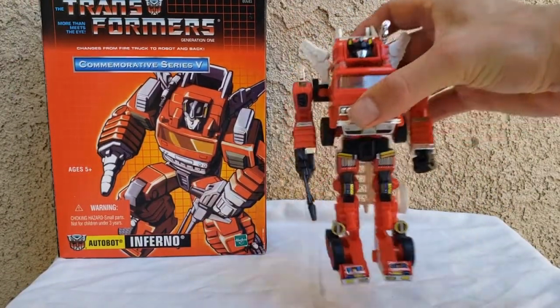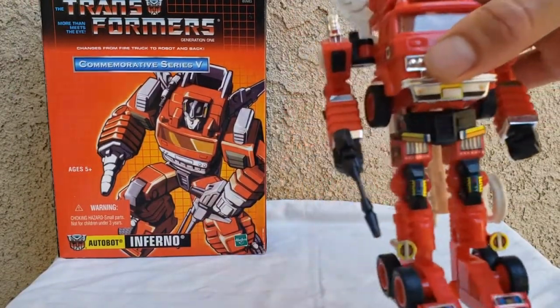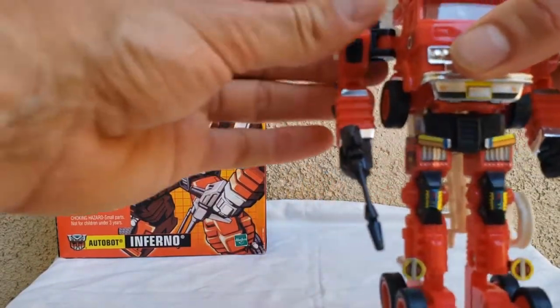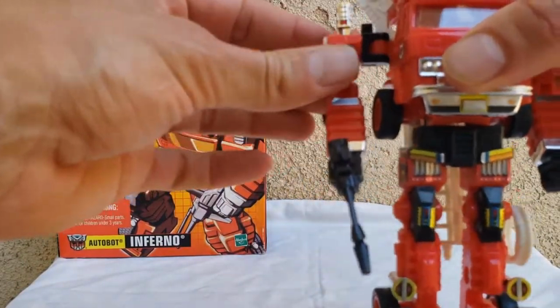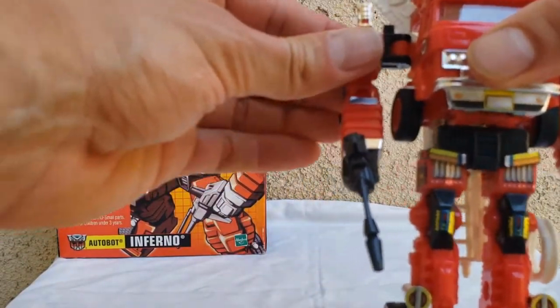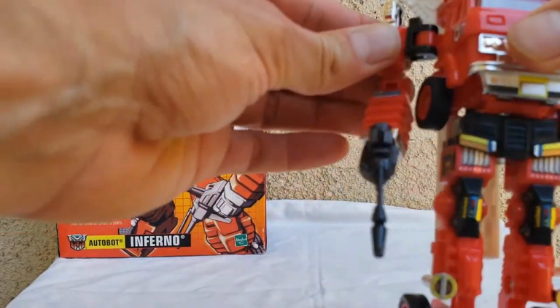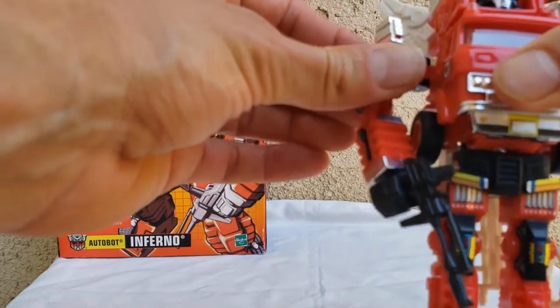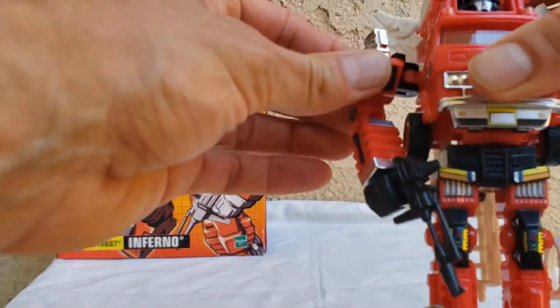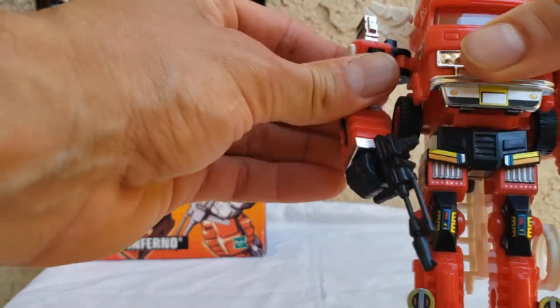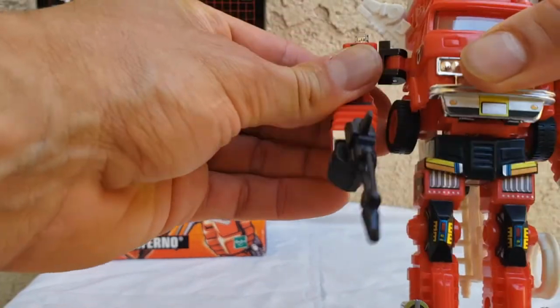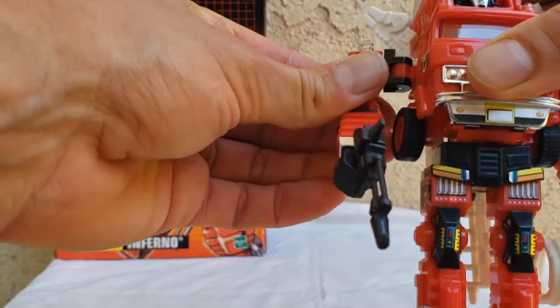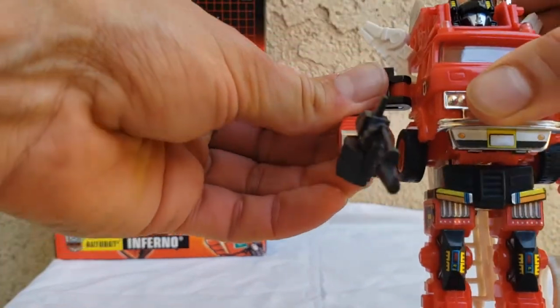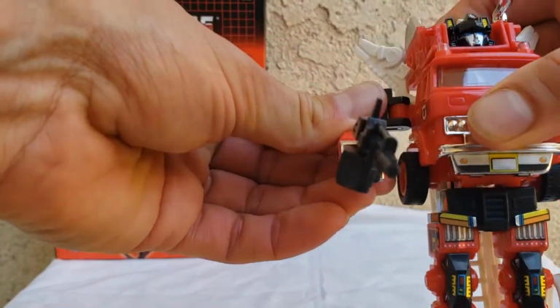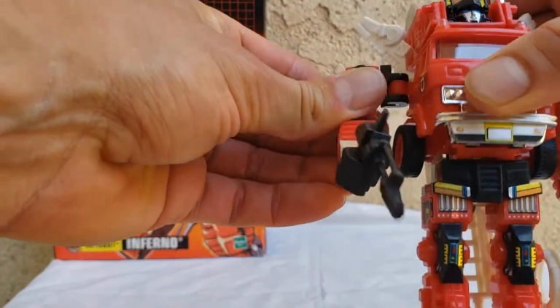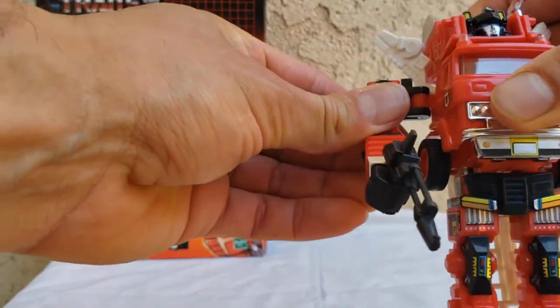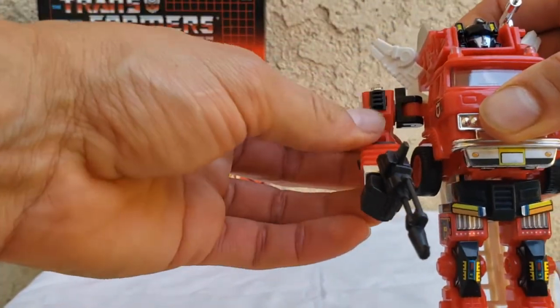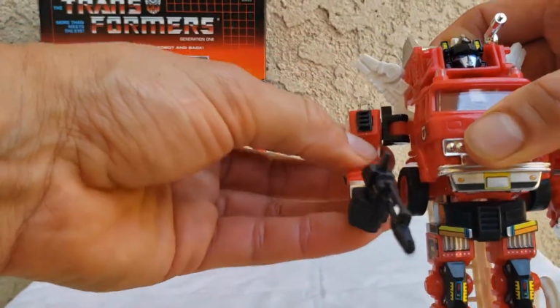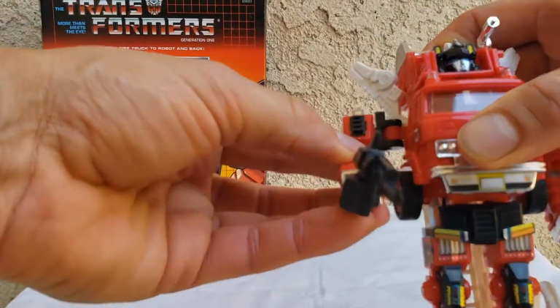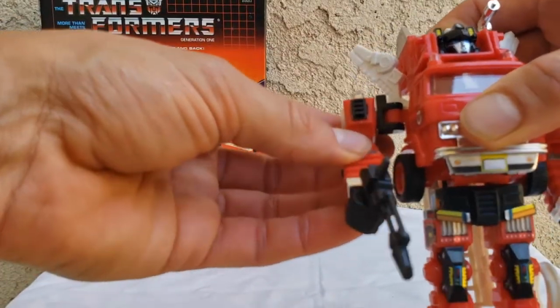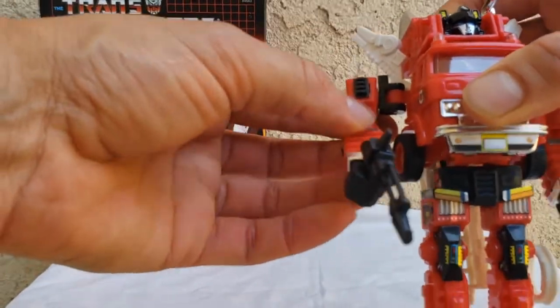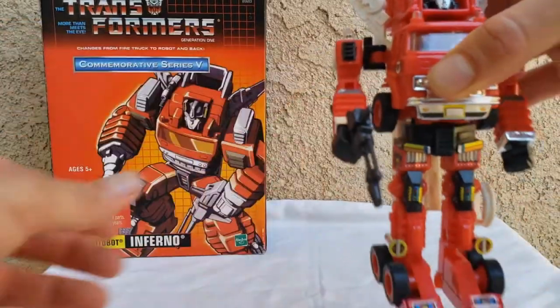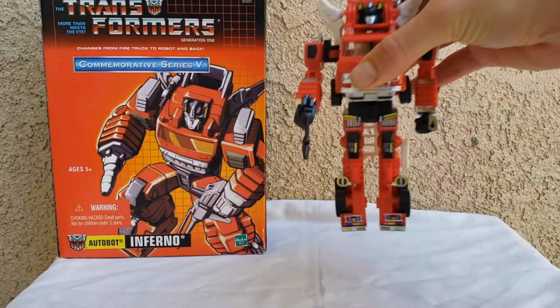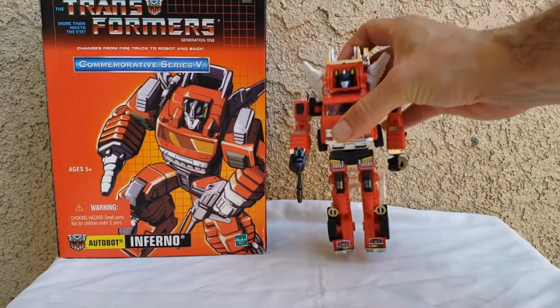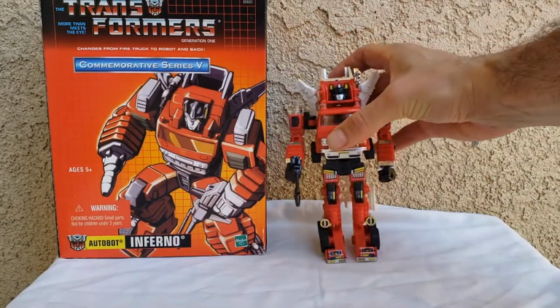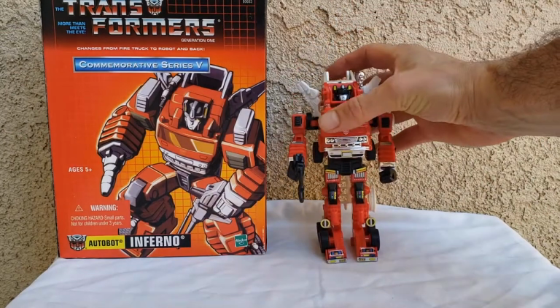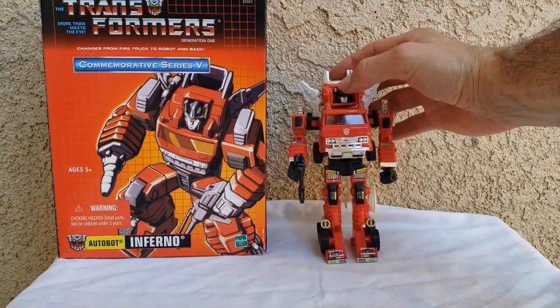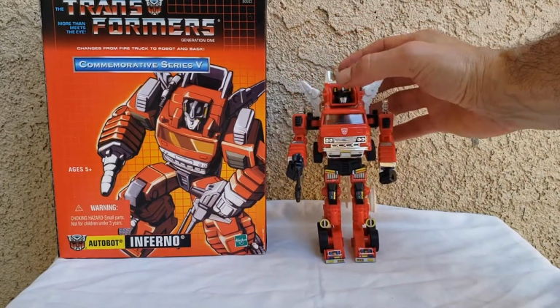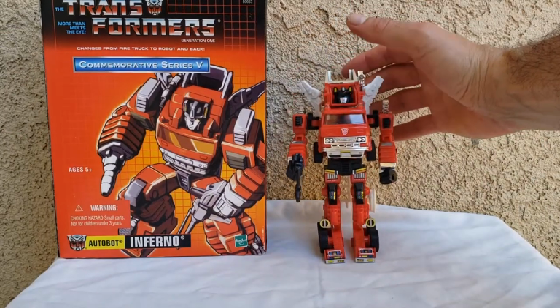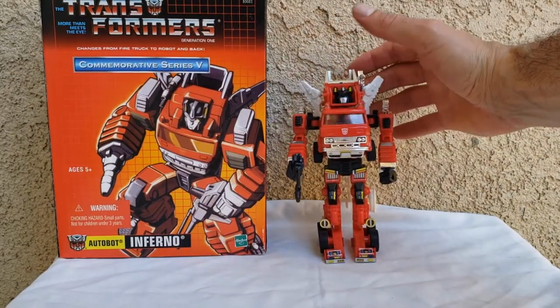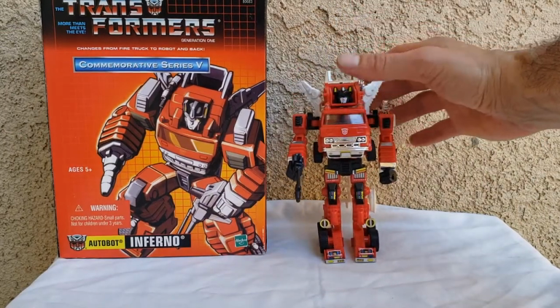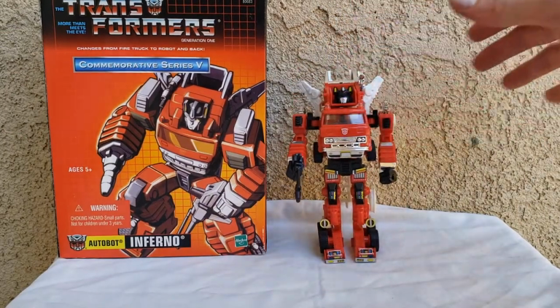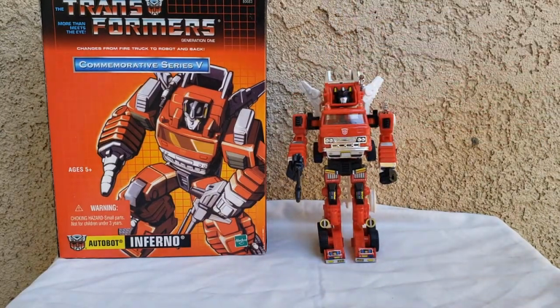Other than the arms, you really don't have much articulation. It's really awful. It's a display piece more than anything.